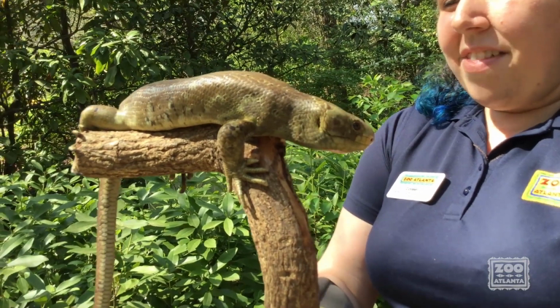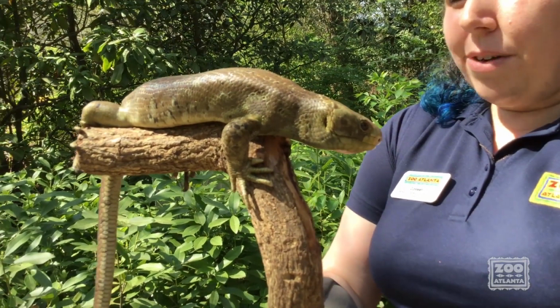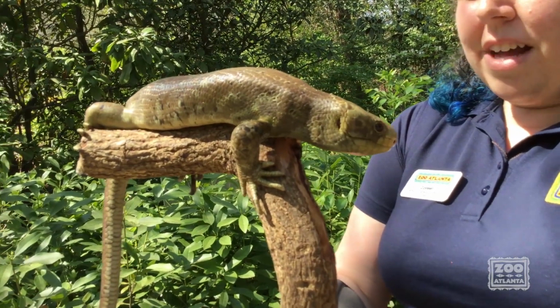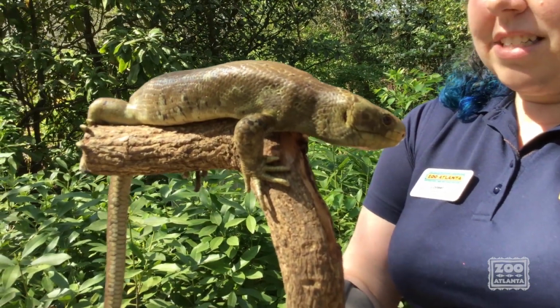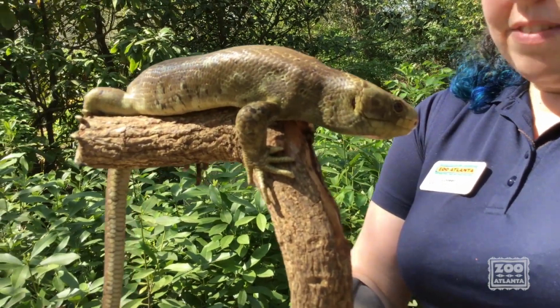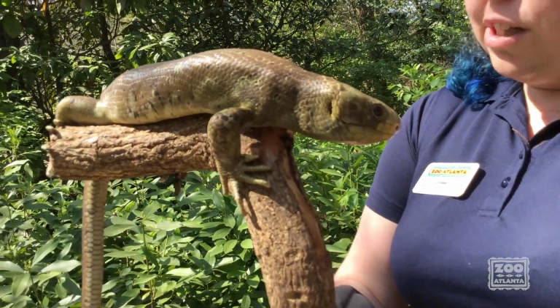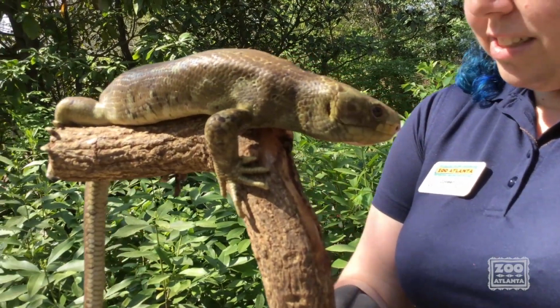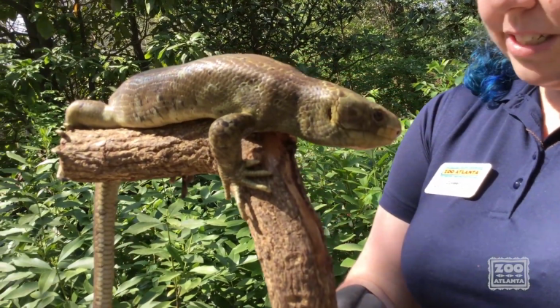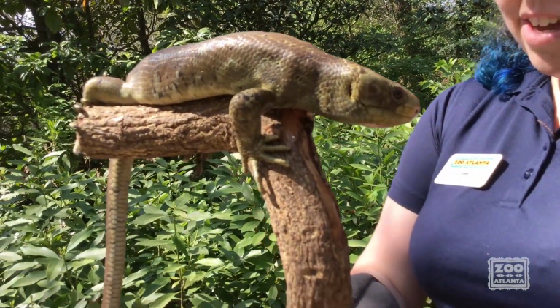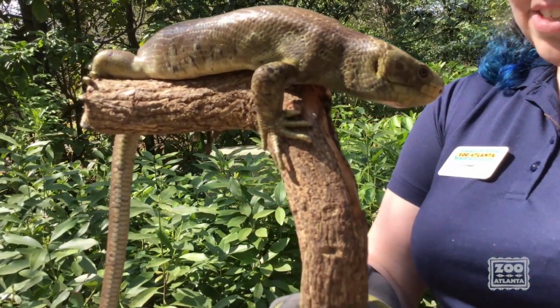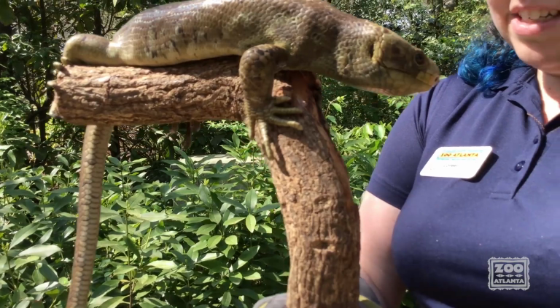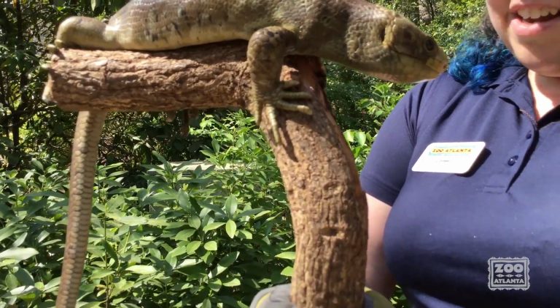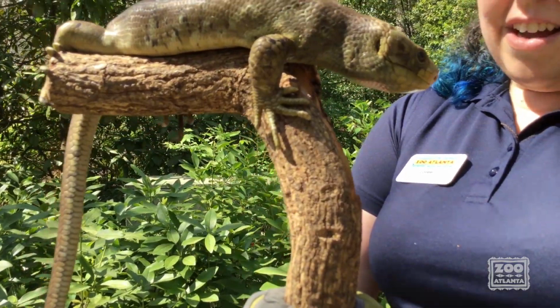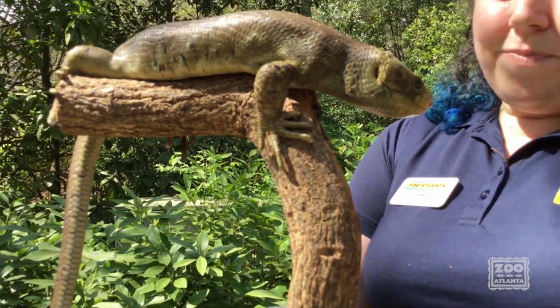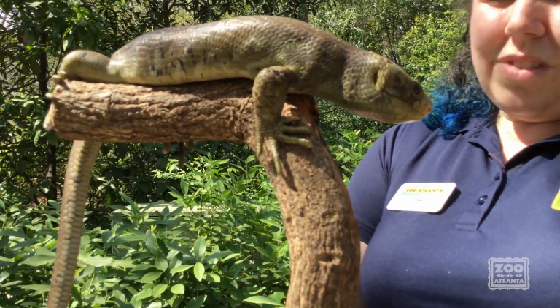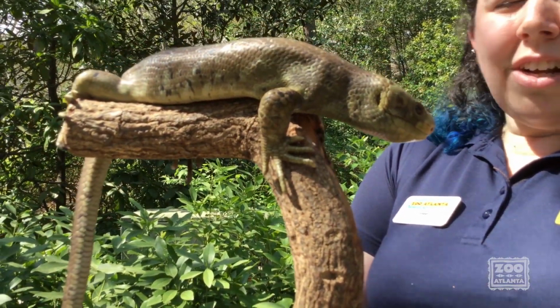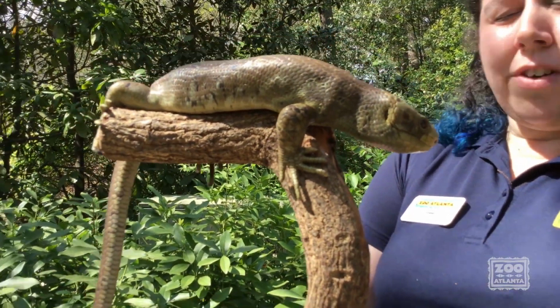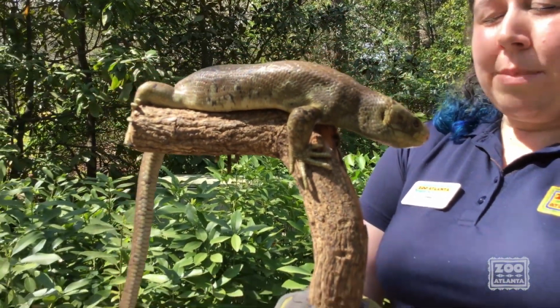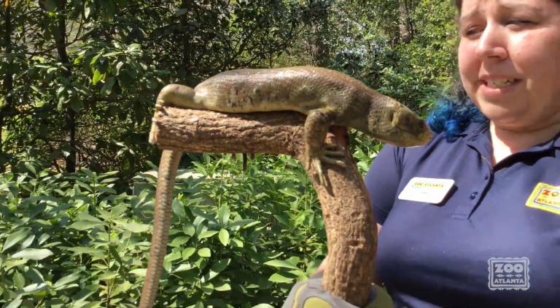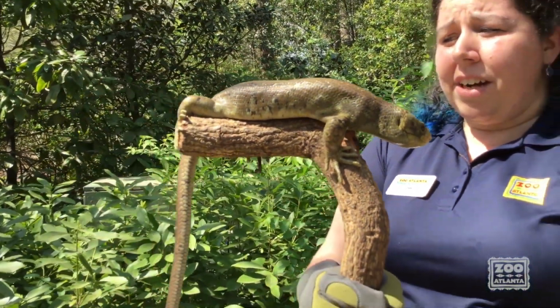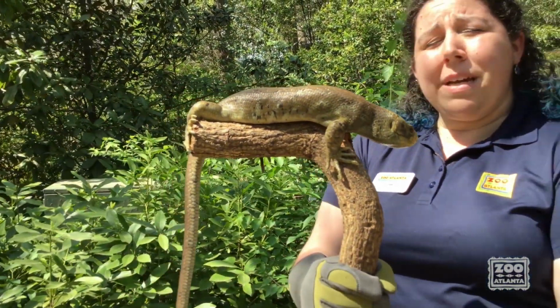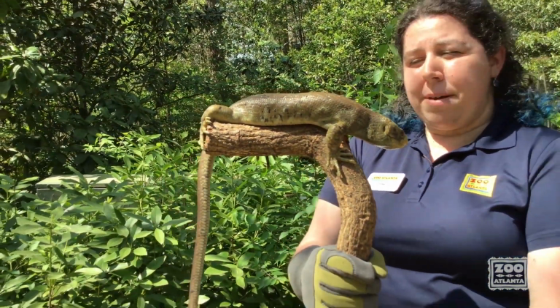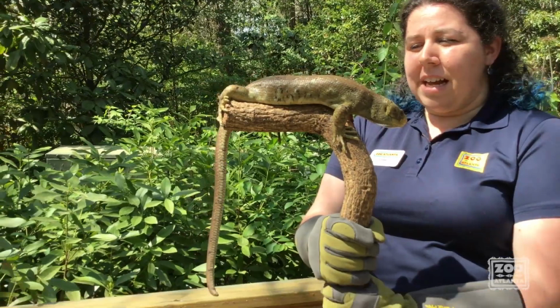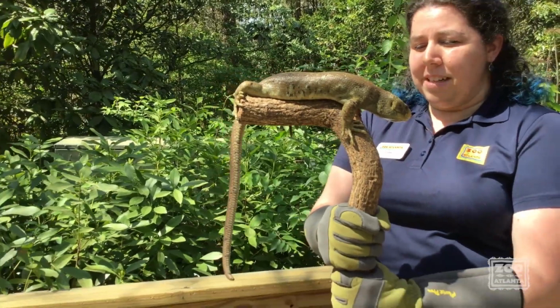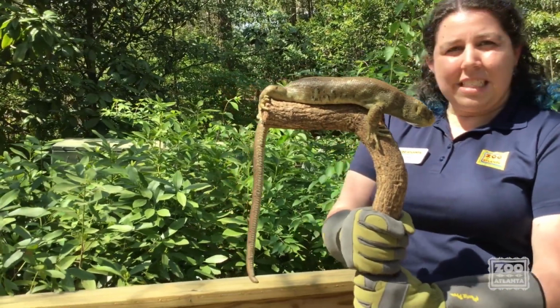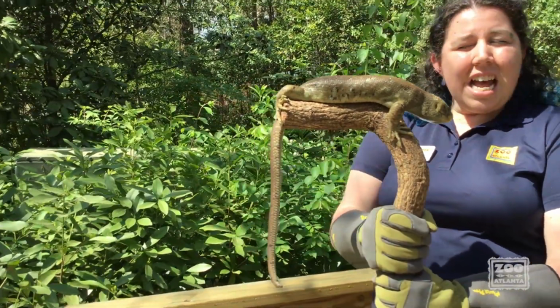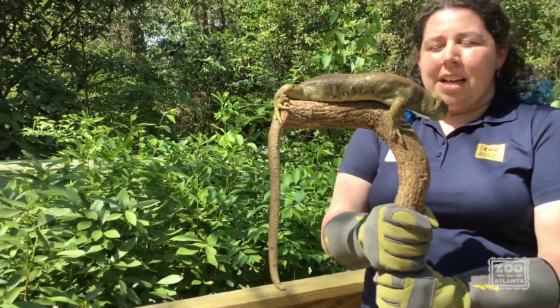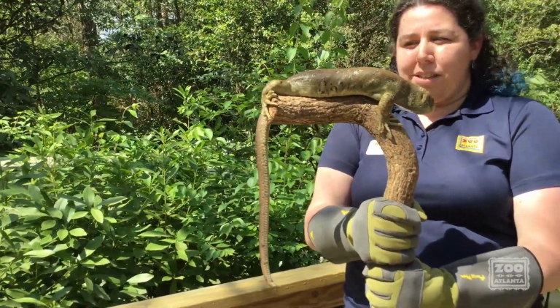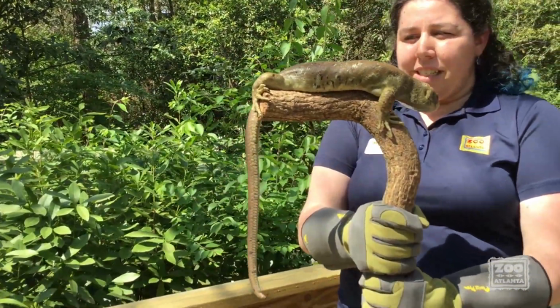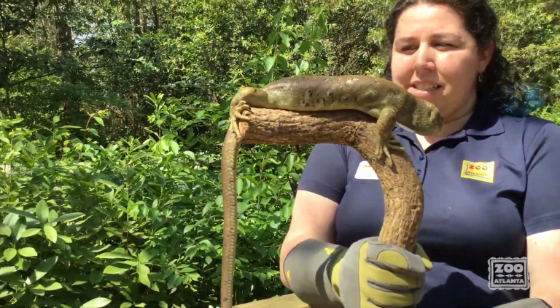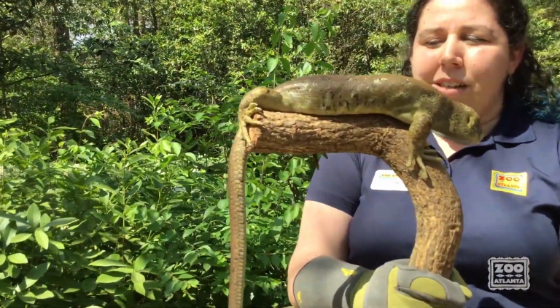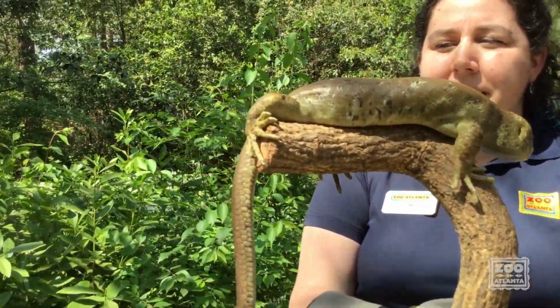They also have these nice lovely claws, which you can see on his feet, and for Solomon in particular his claws are going to help him climb this stick and climb into the trees in his natural habitat.